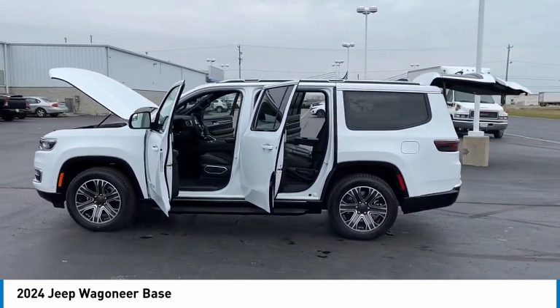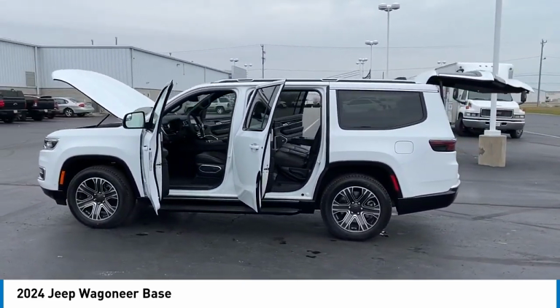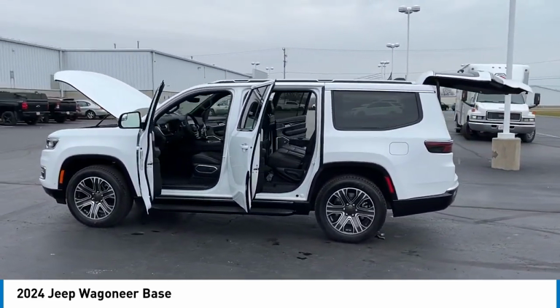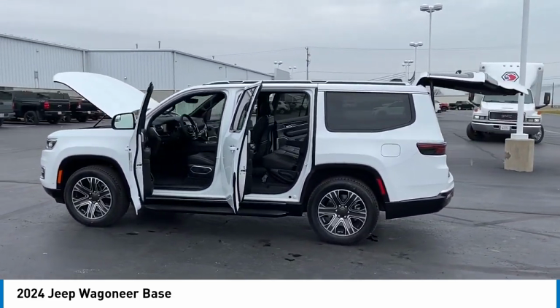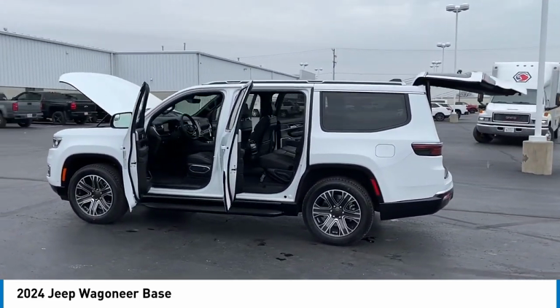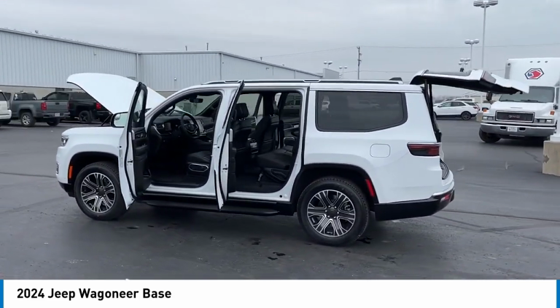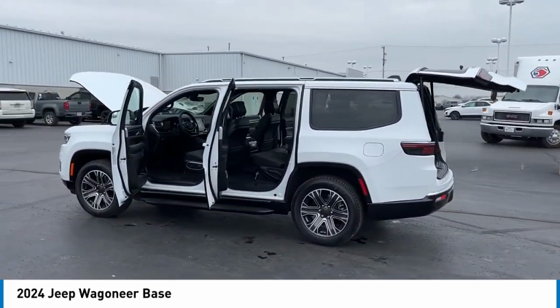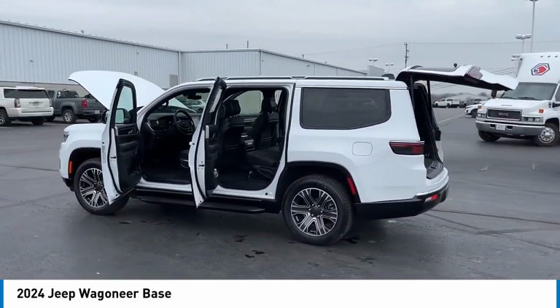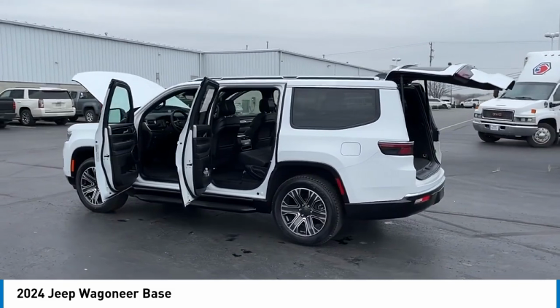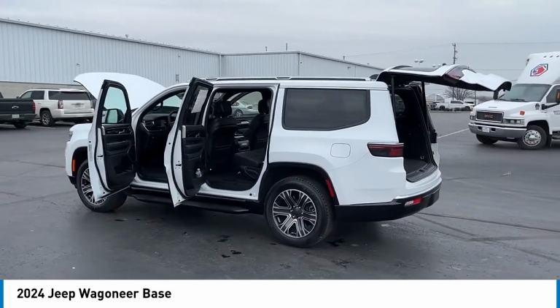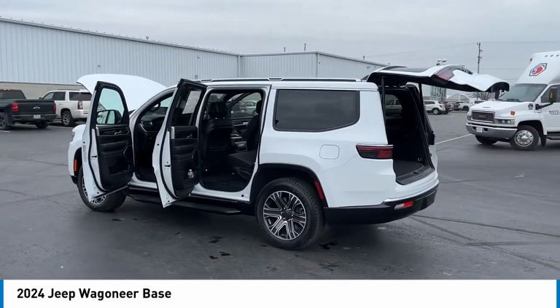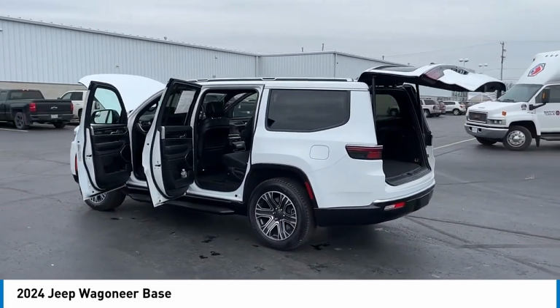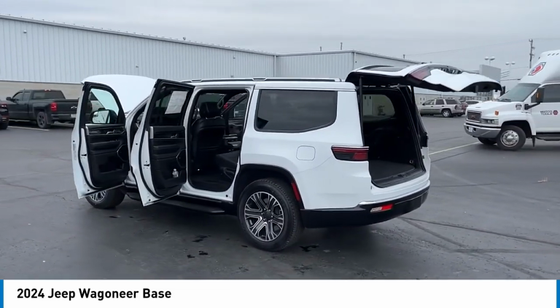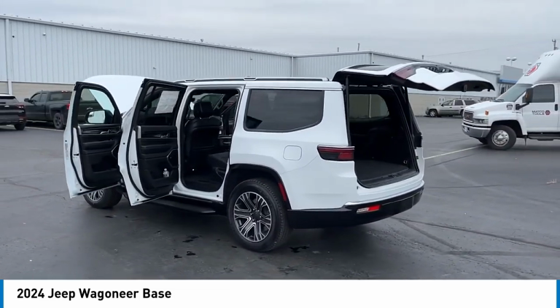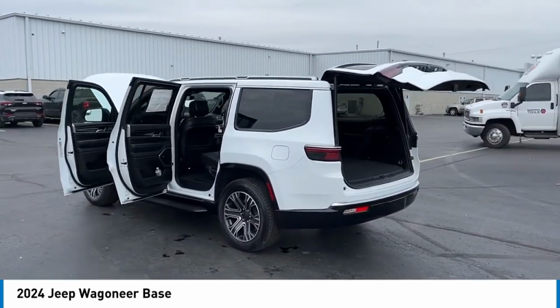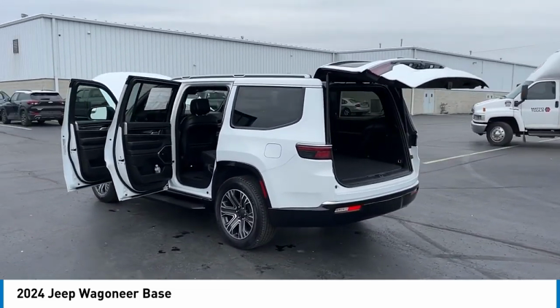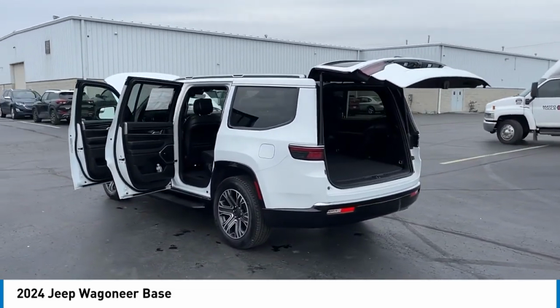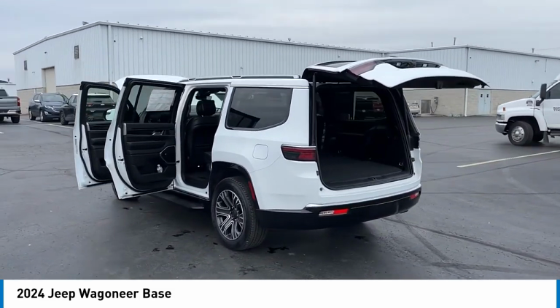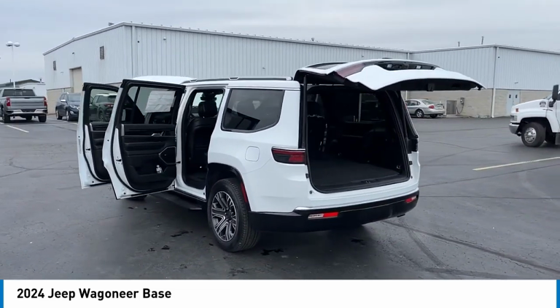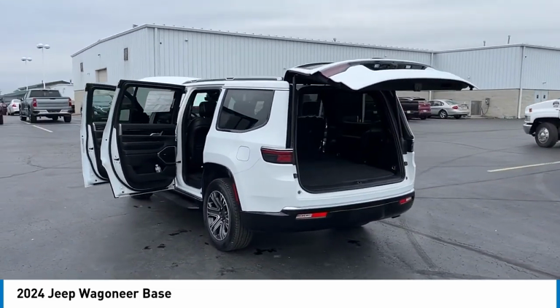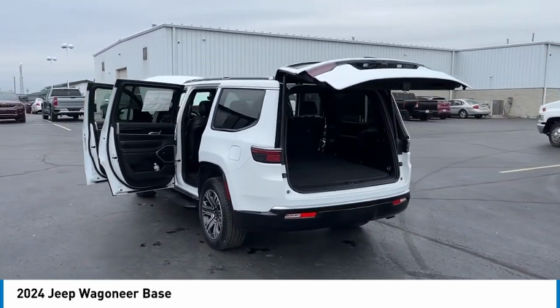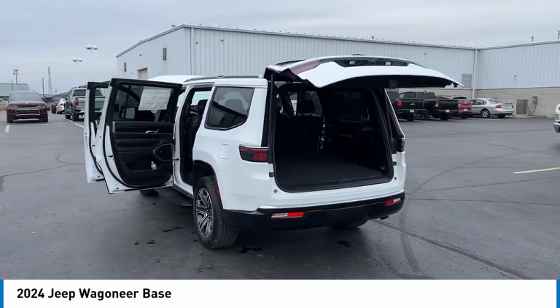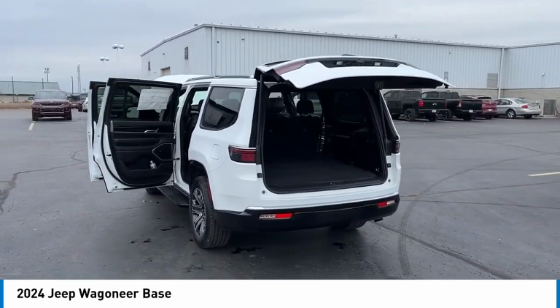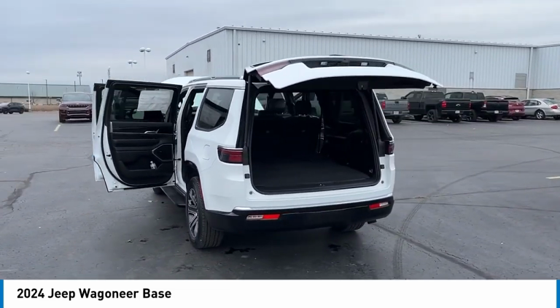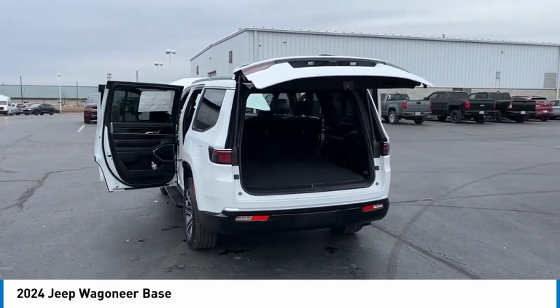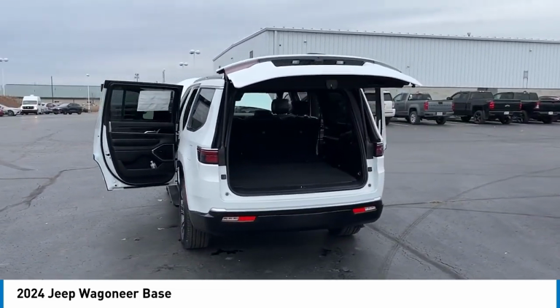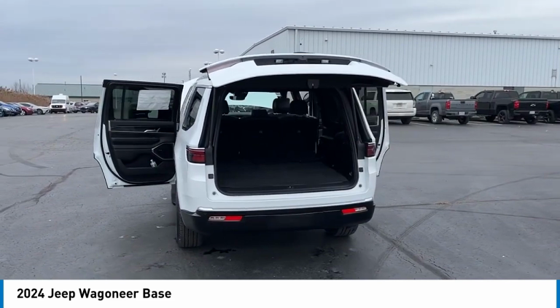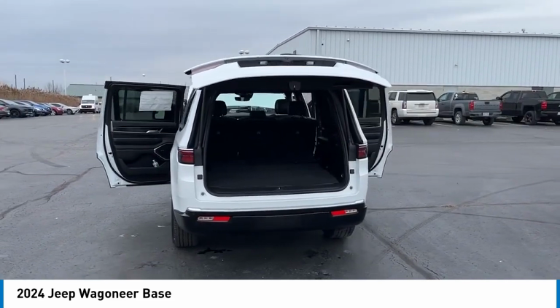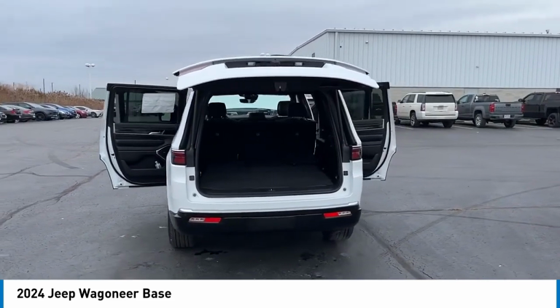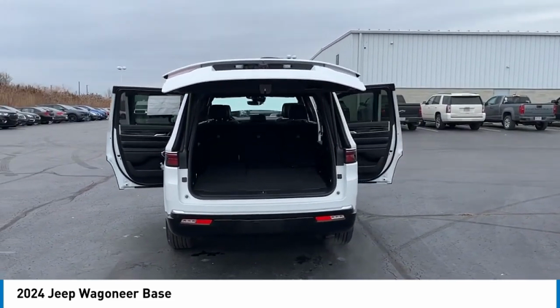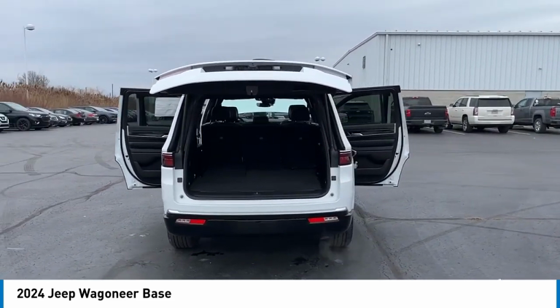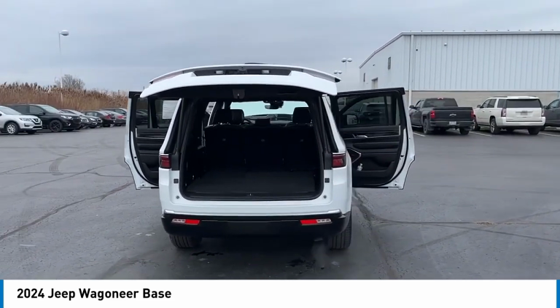This 4x4 was designed with a revolutionary engine that allowed it to have power steering and an automatic transmission years before competitors could do the same.